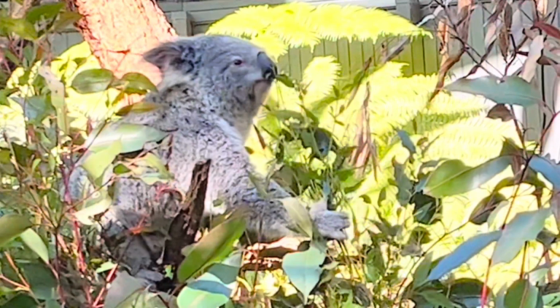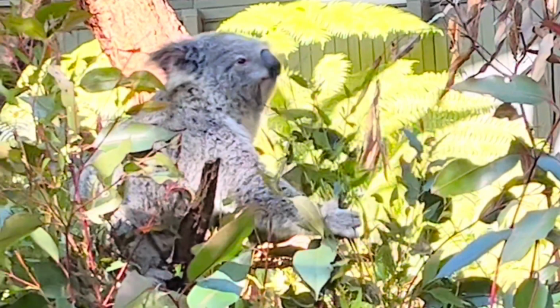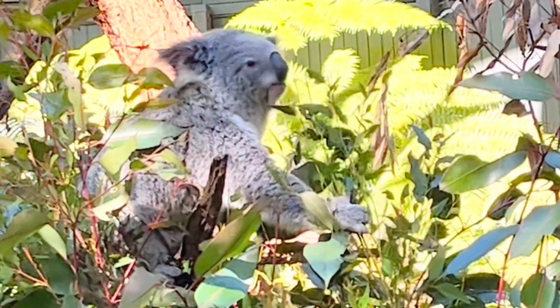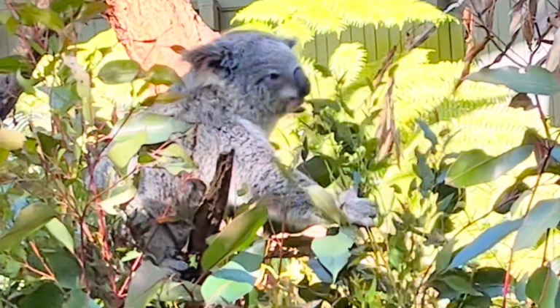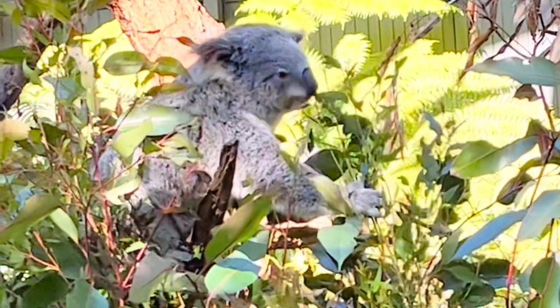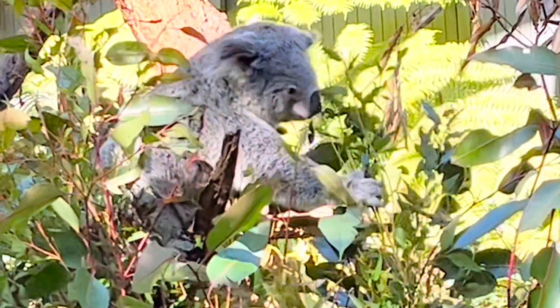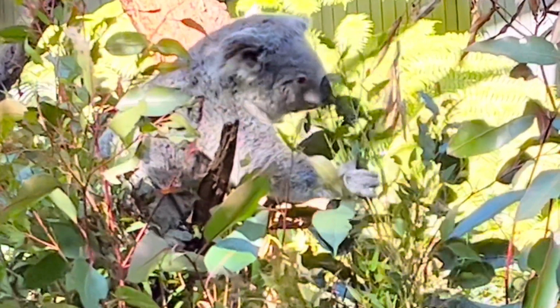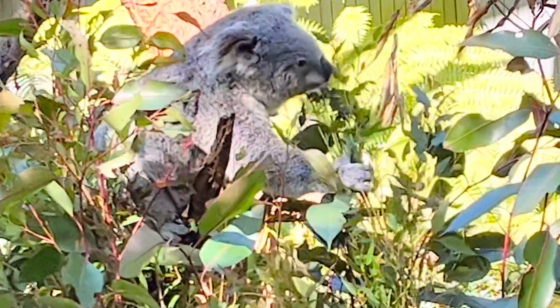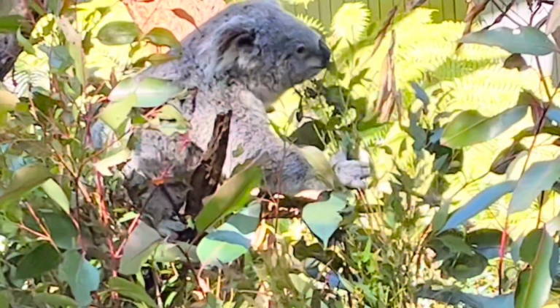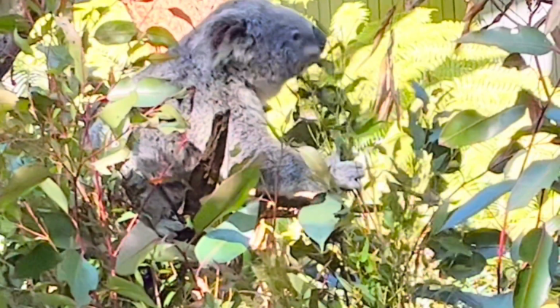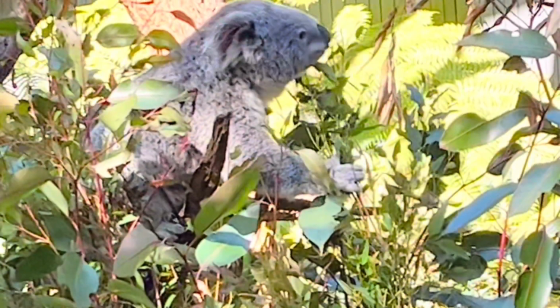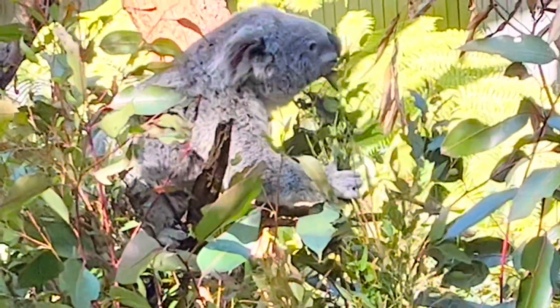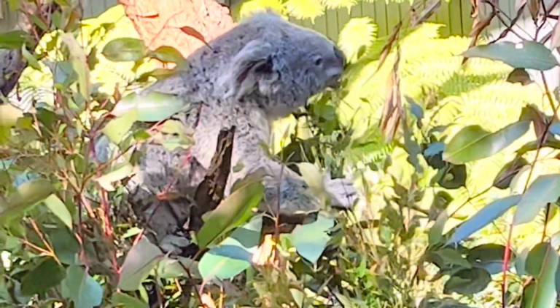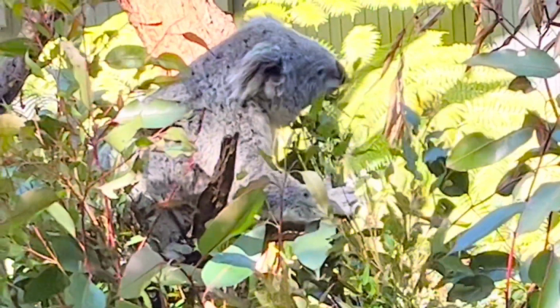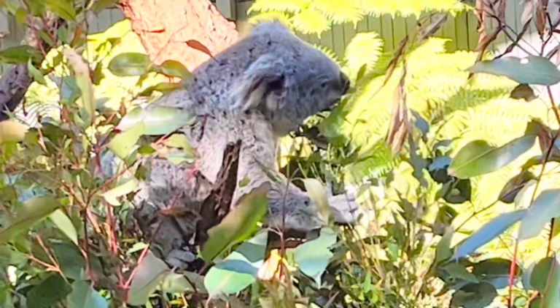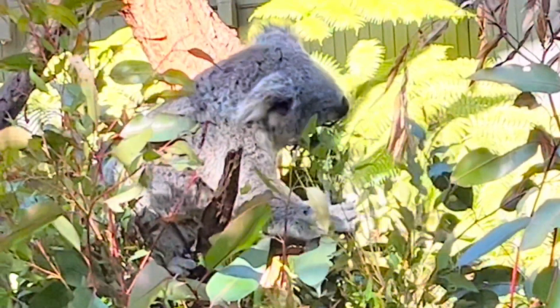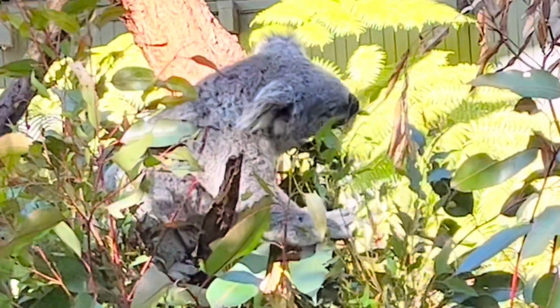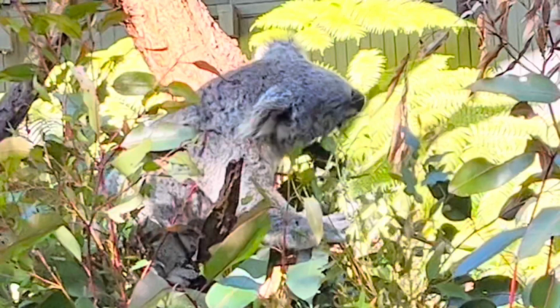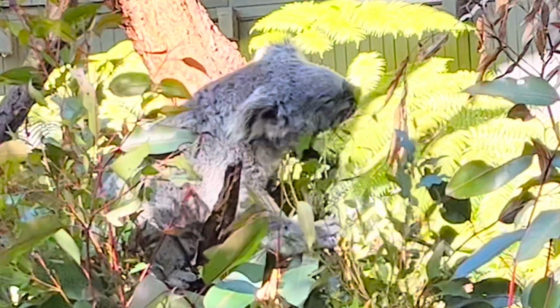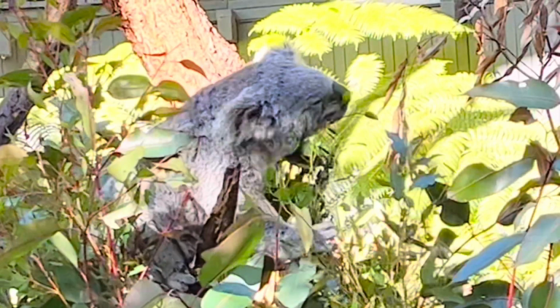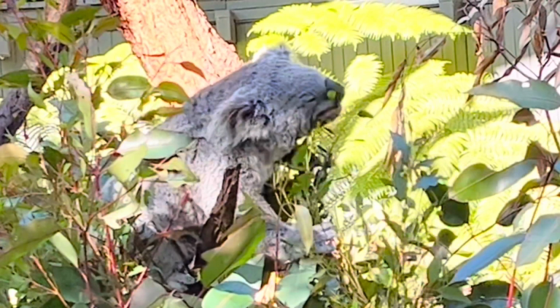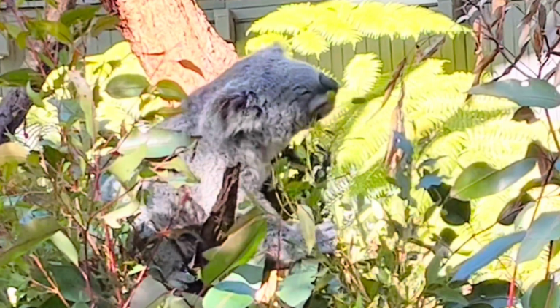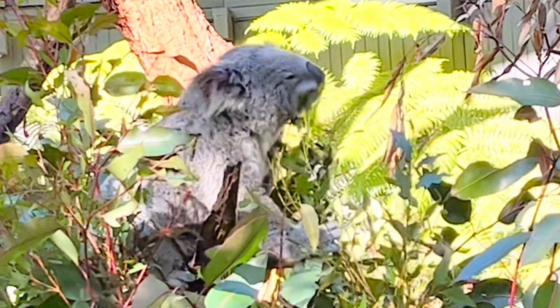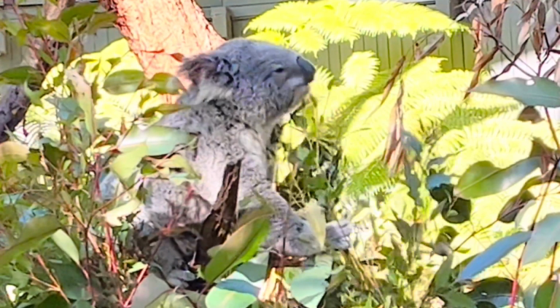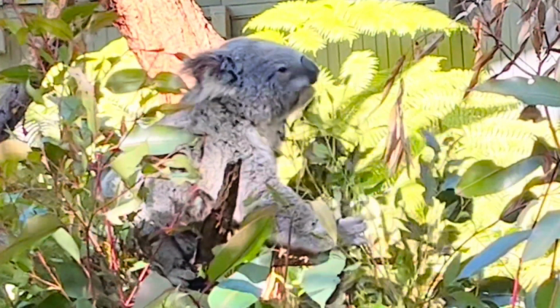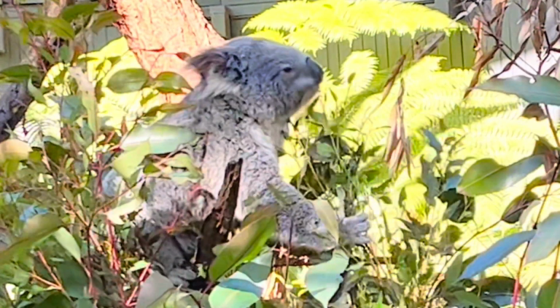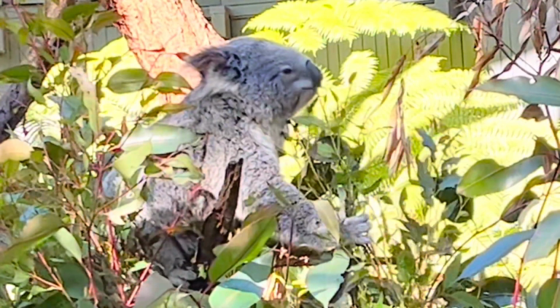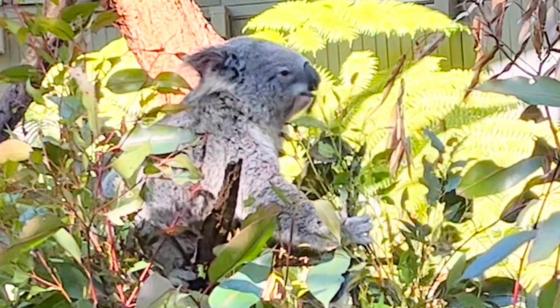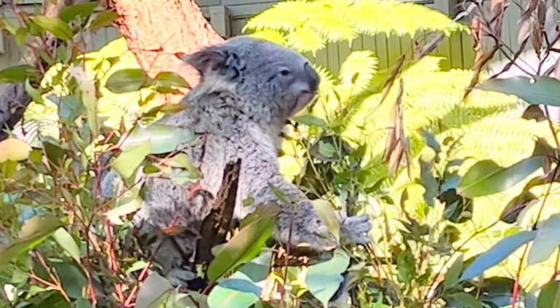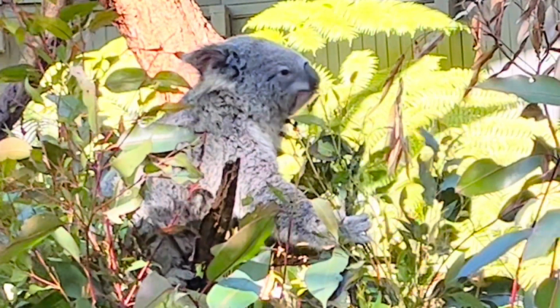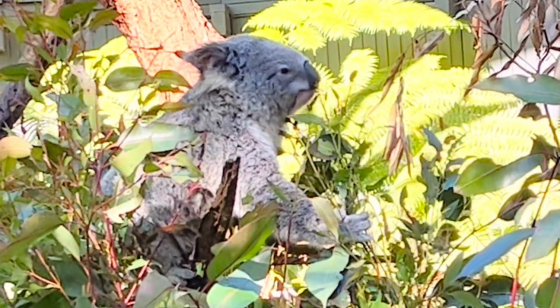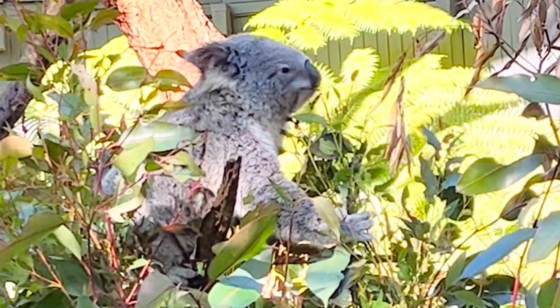Koalas get most of their water by eating these leaves. They have sharp front teeth that nip the leaves off of the tree.